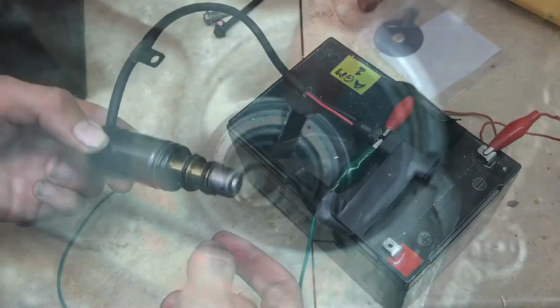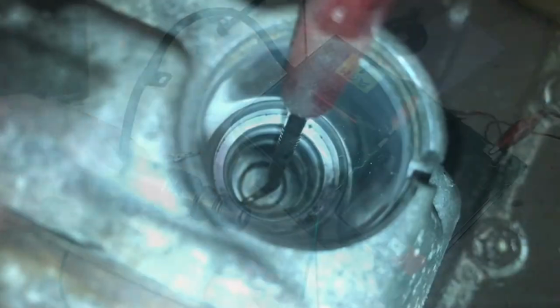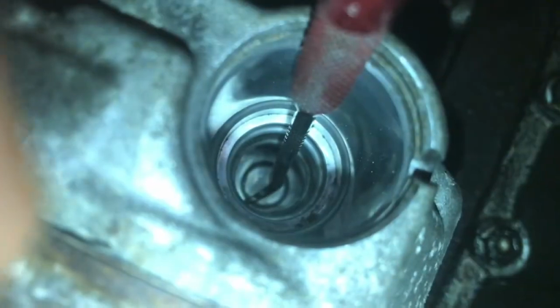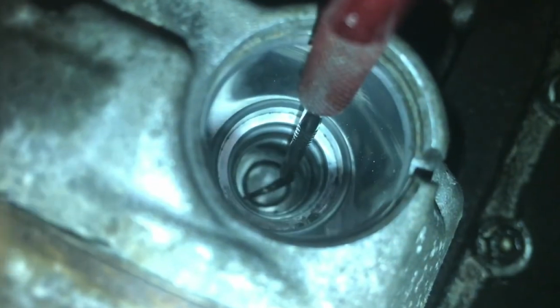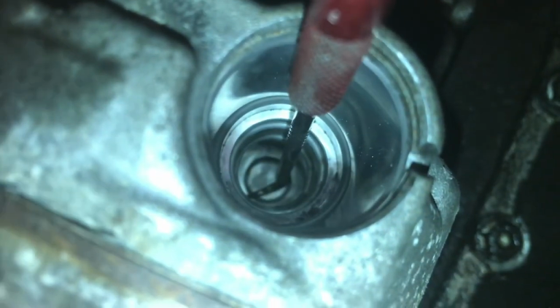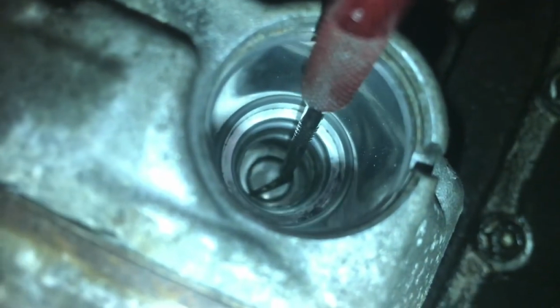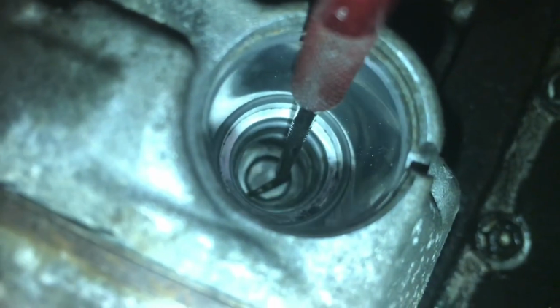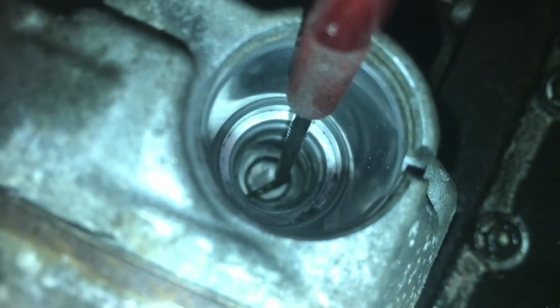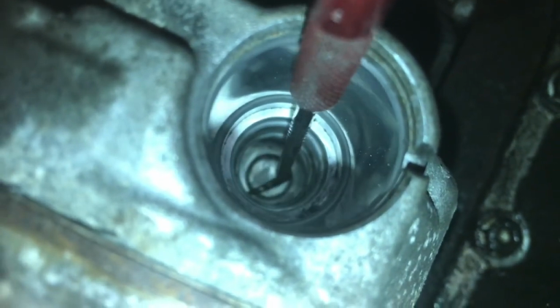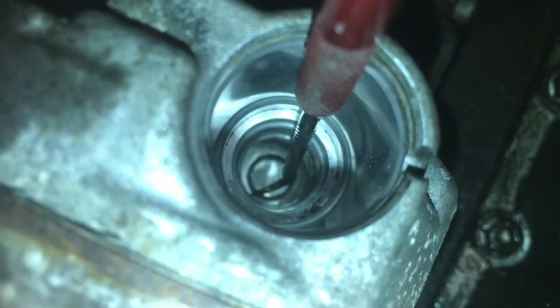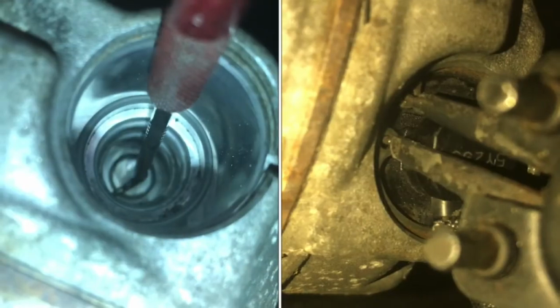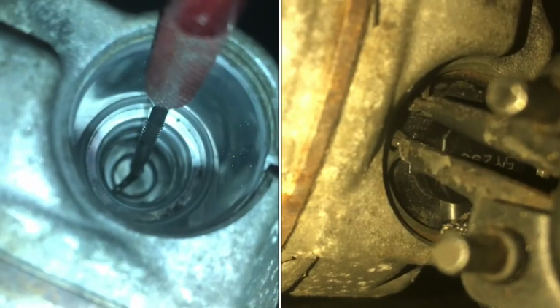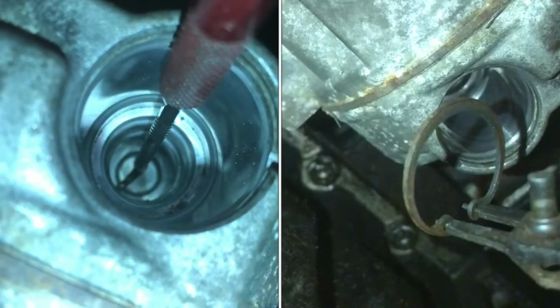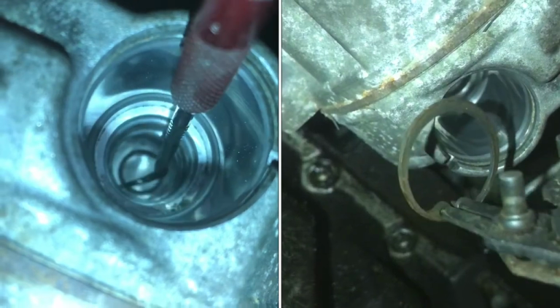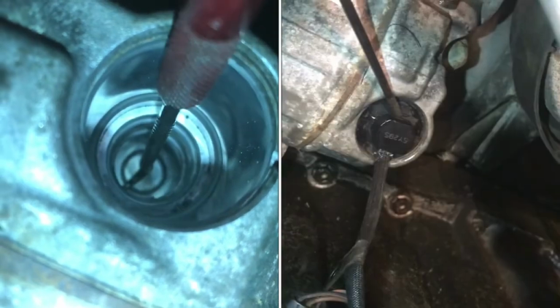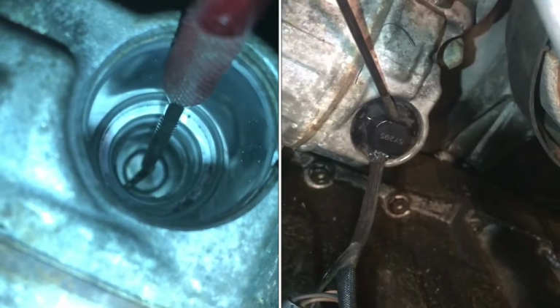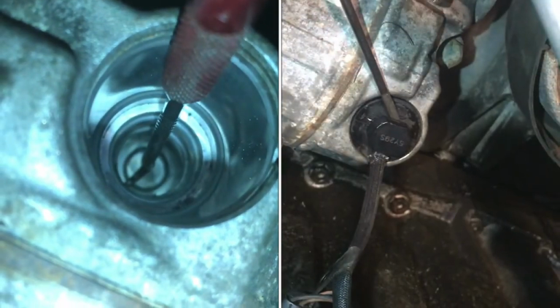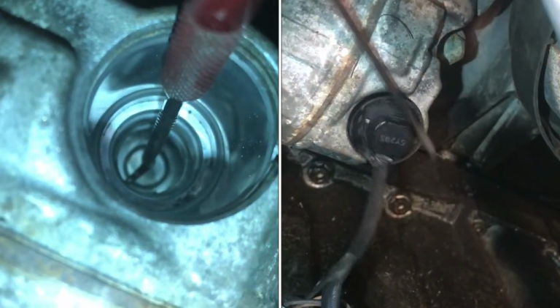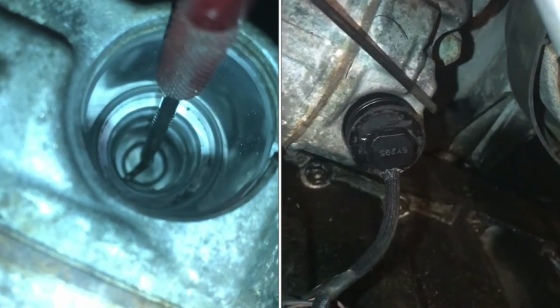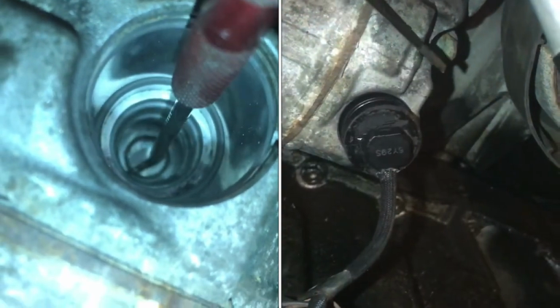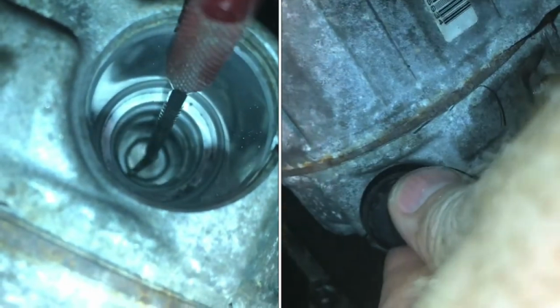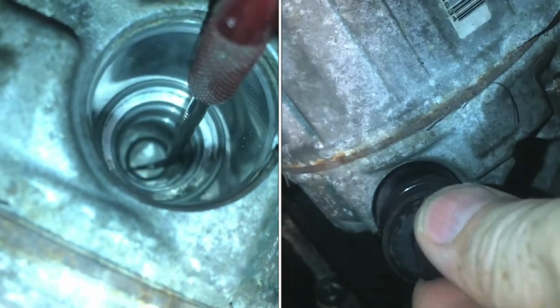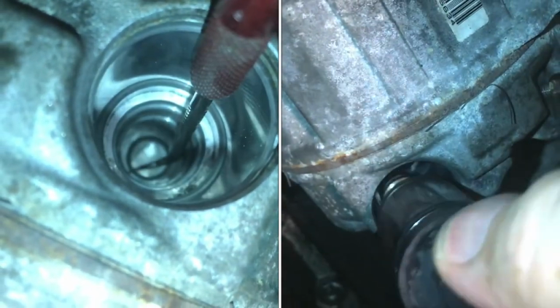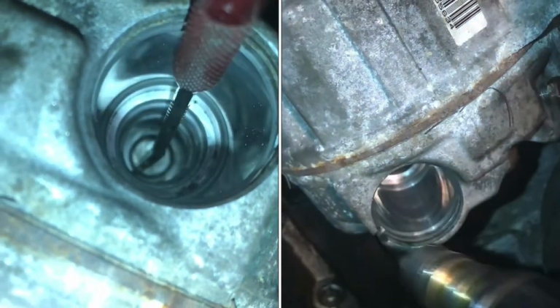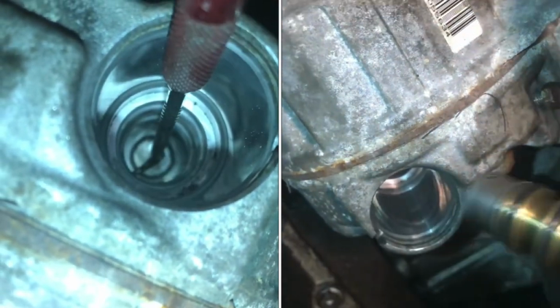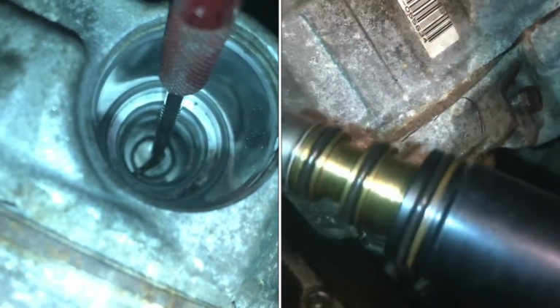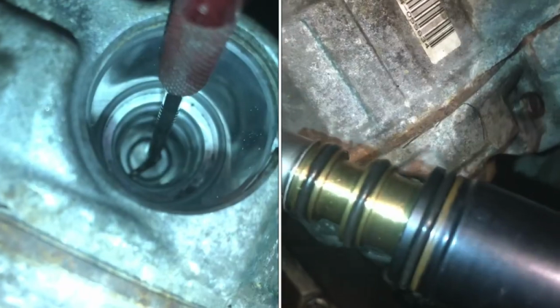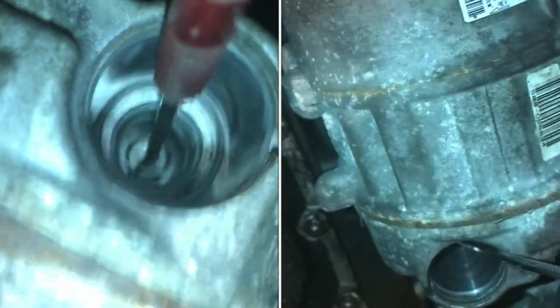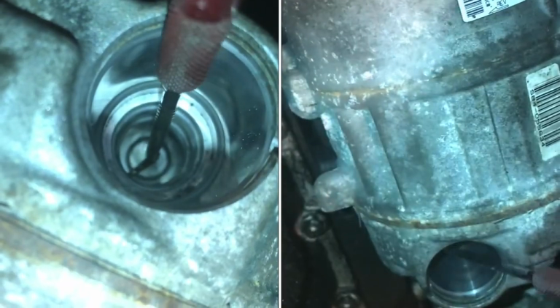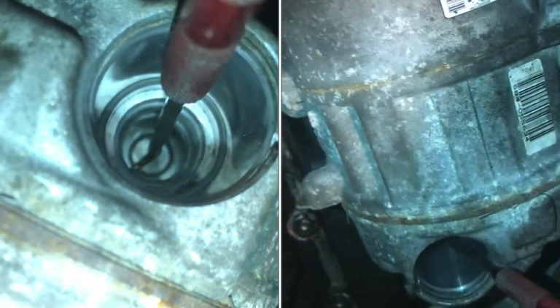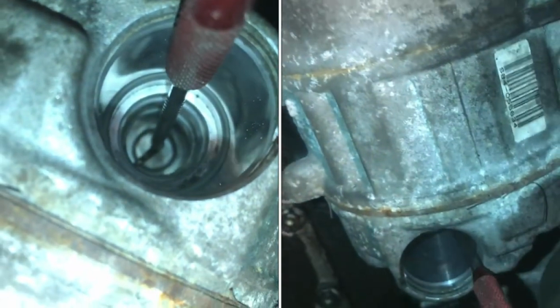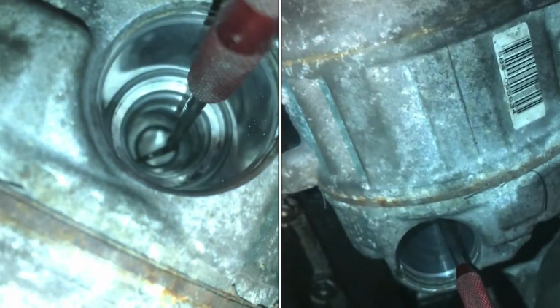If you look inside the compressor with a little pick, you can actually feel the passages that the refrigerant will flow through as holes in the sidewalls.